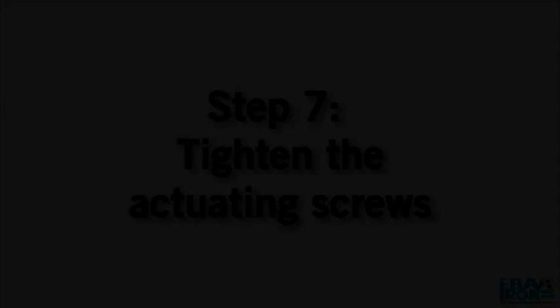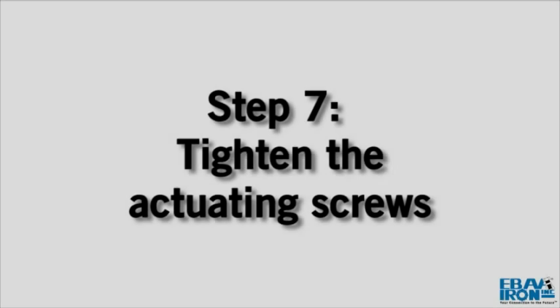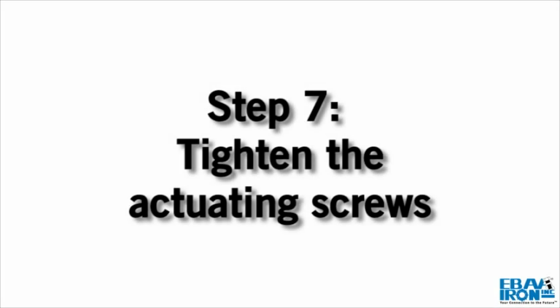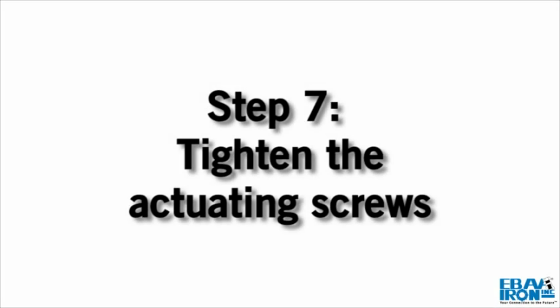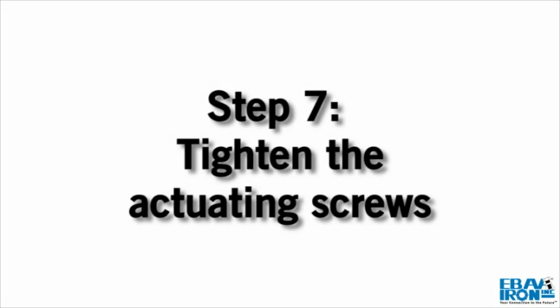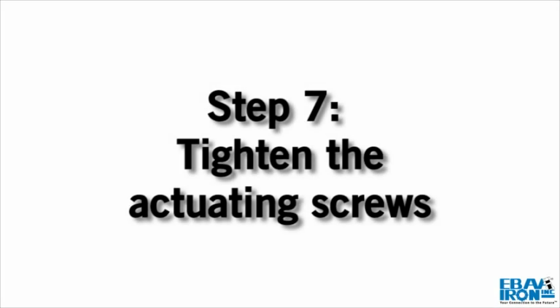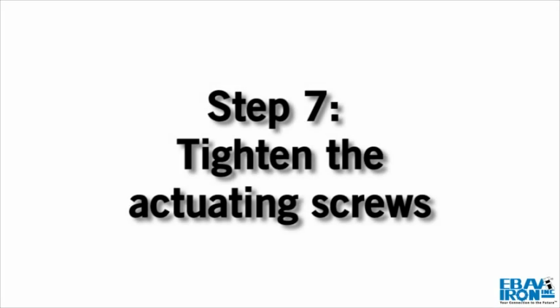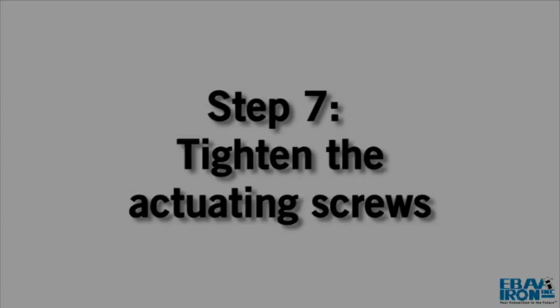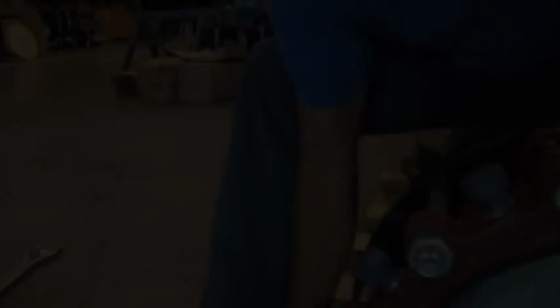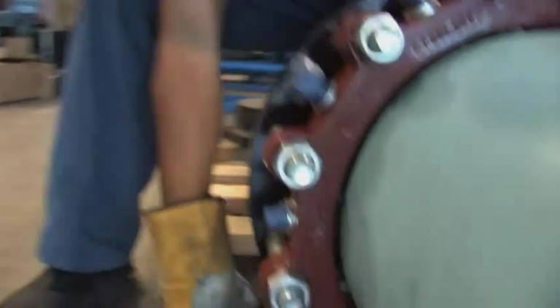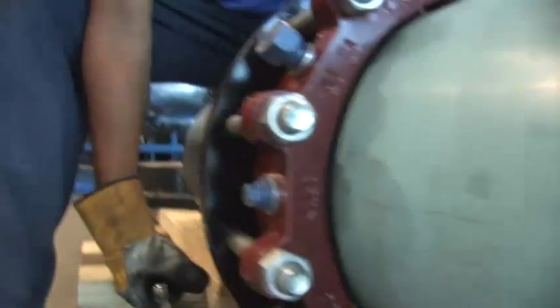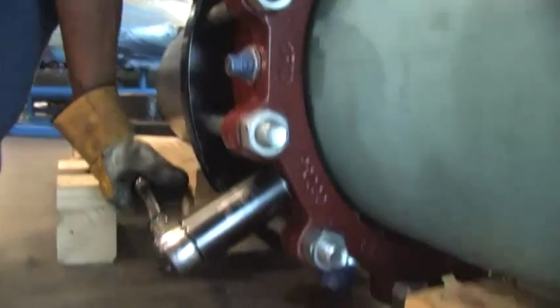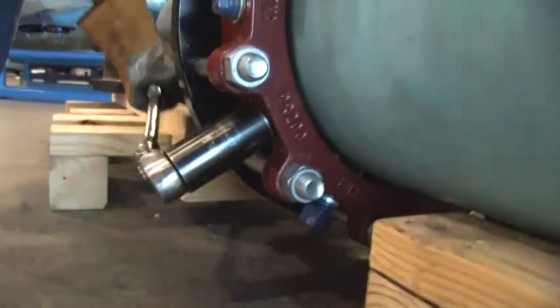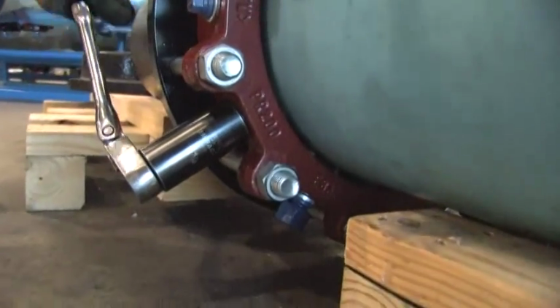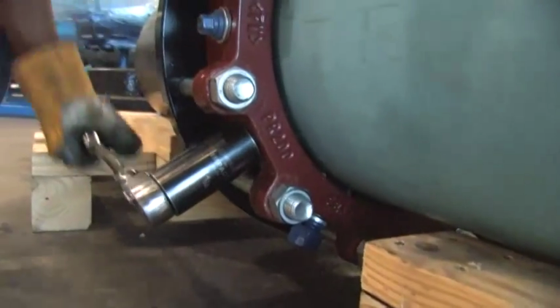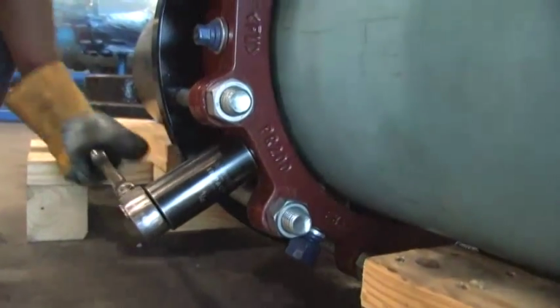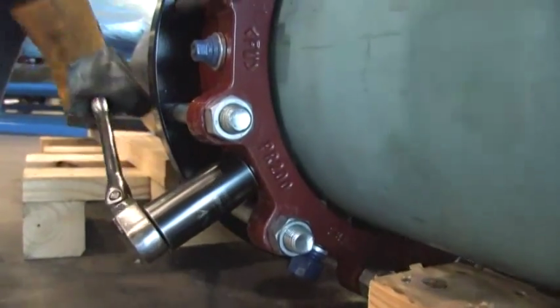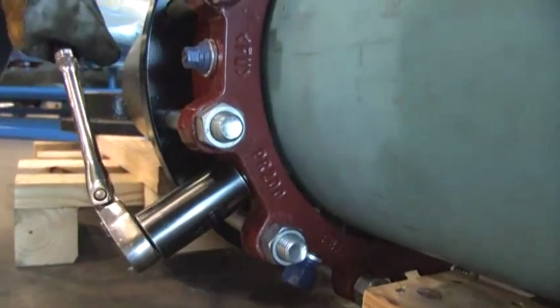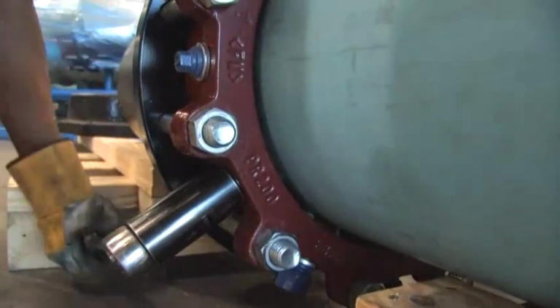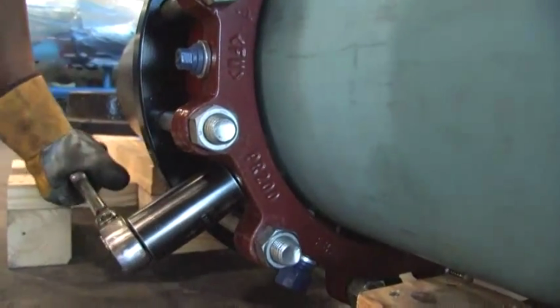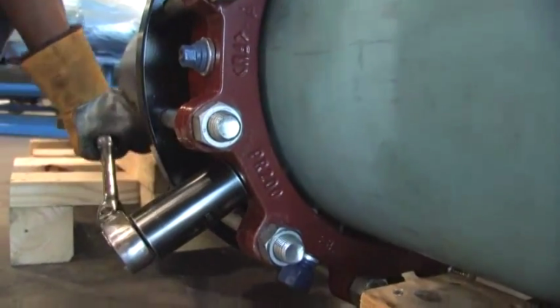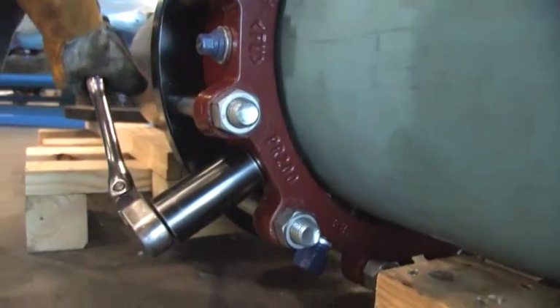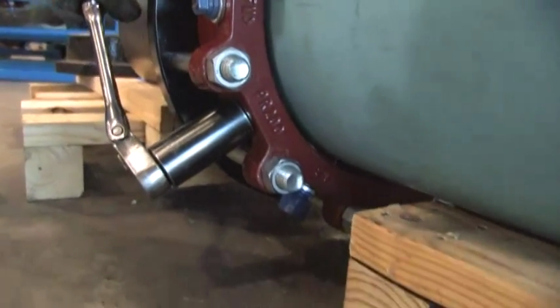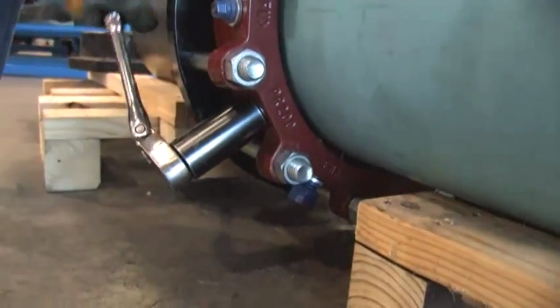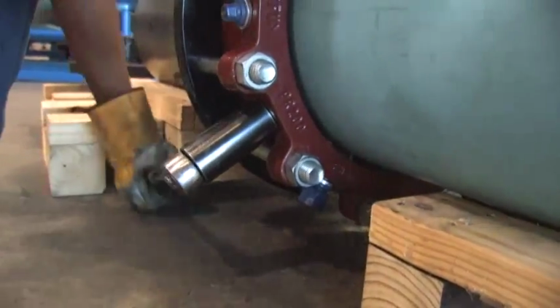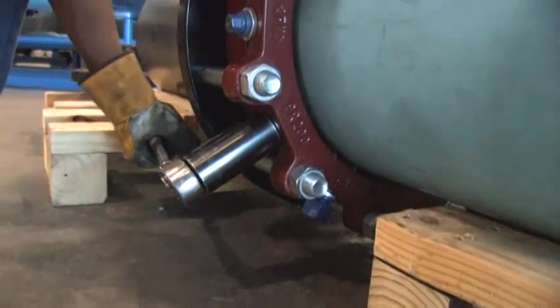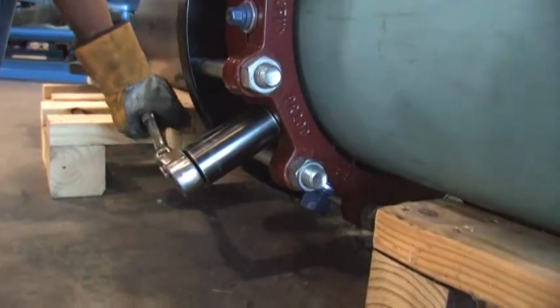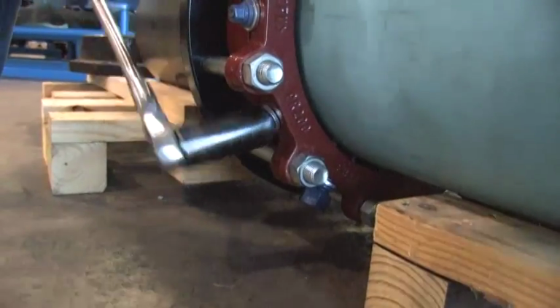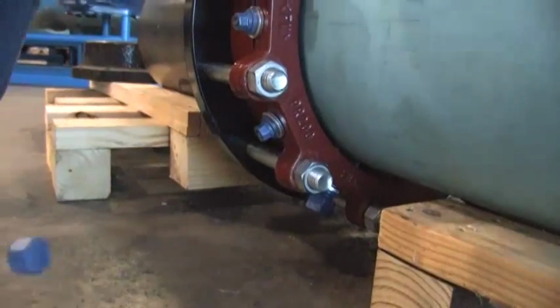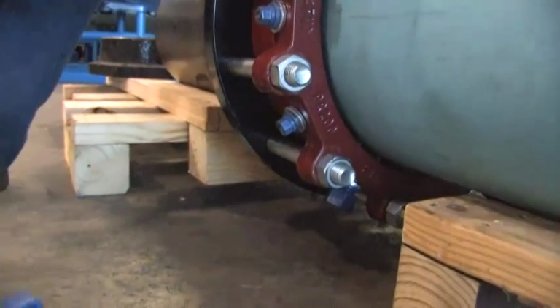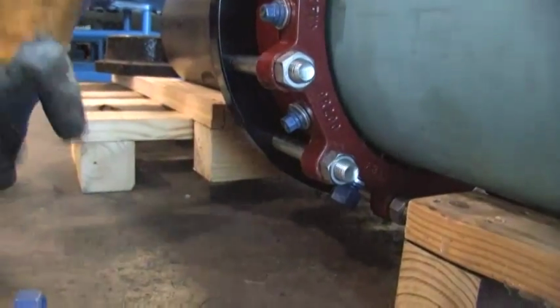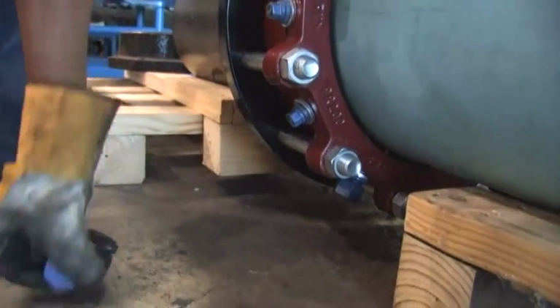Step 7: Tighten the actuating screws in an alternating manner until all wedges touch the pipe. Continue tightening the nuts in an alternating pattern until all the torque limiting nuts have been twisted off.